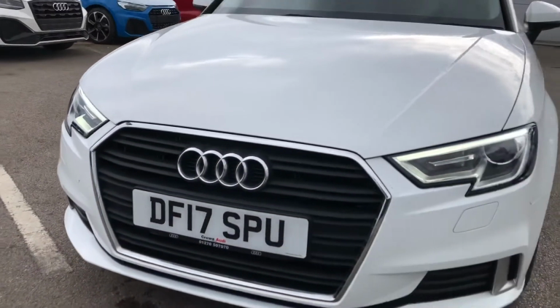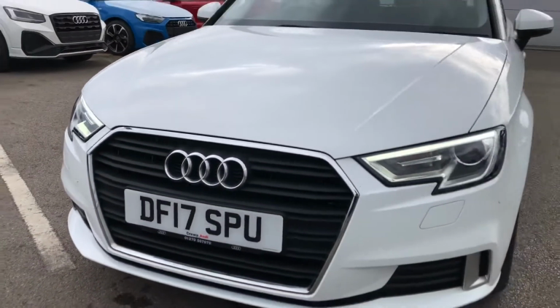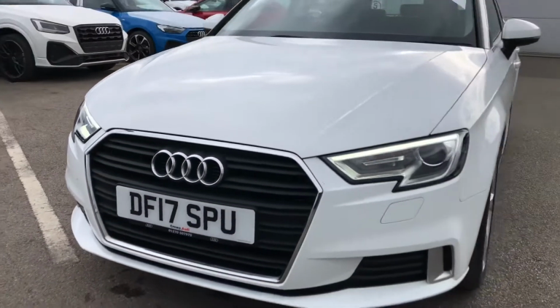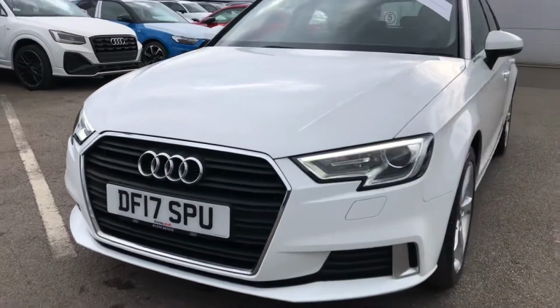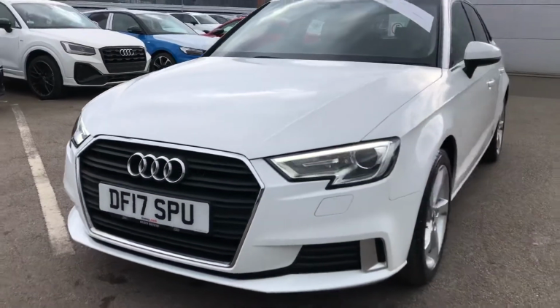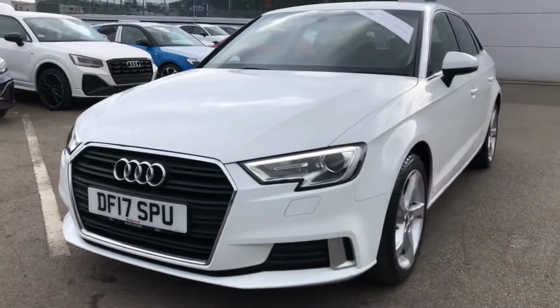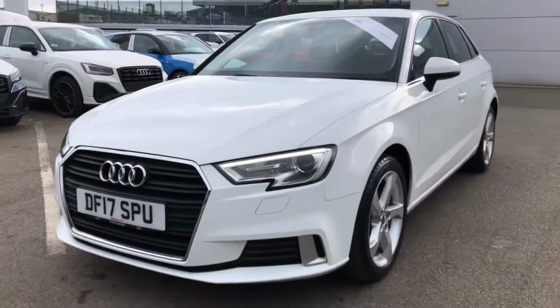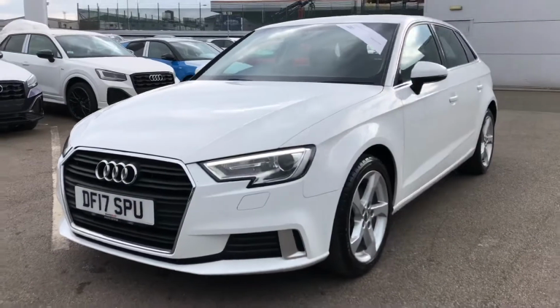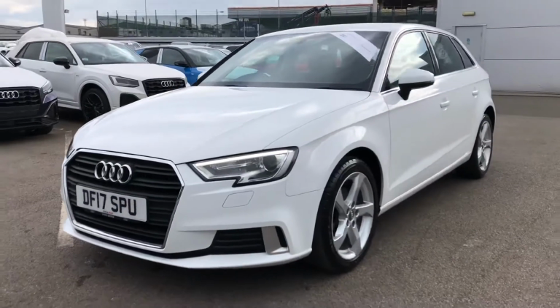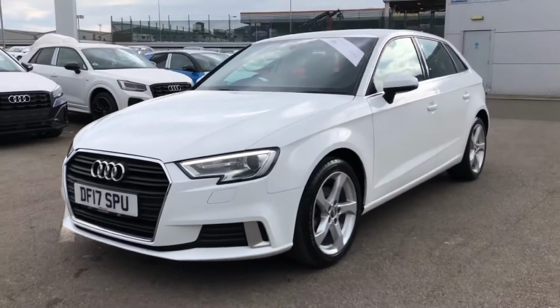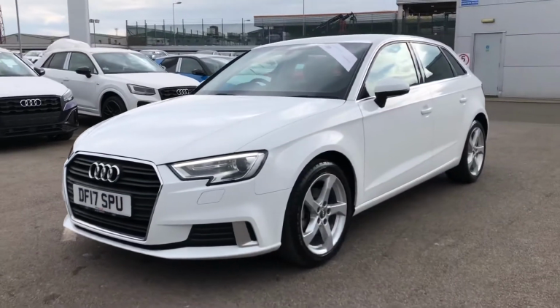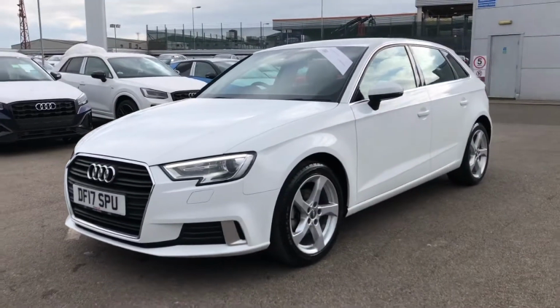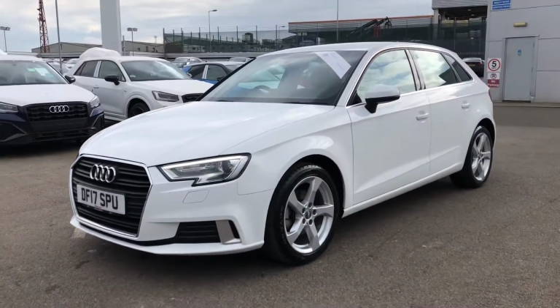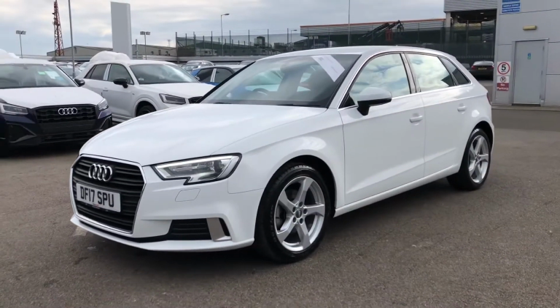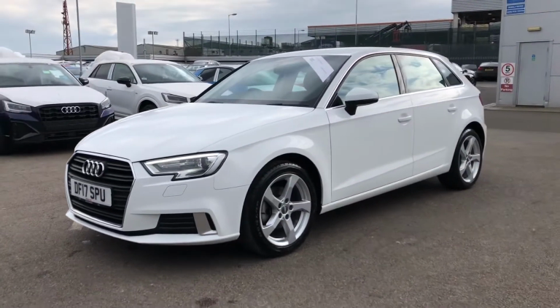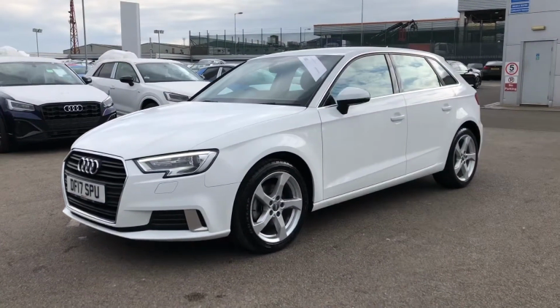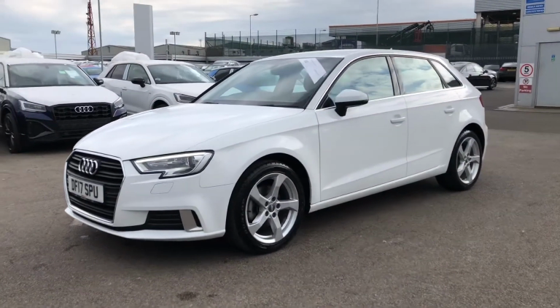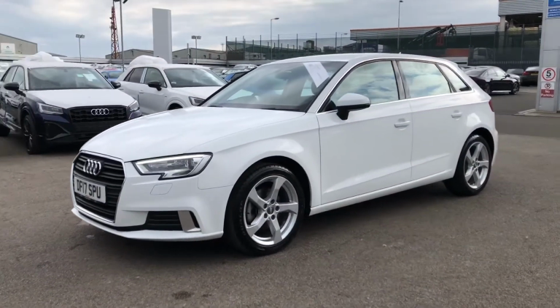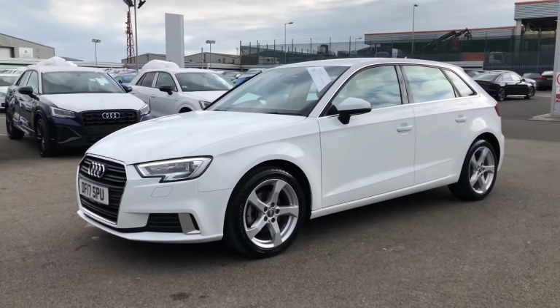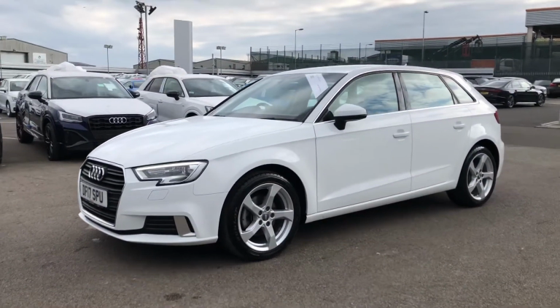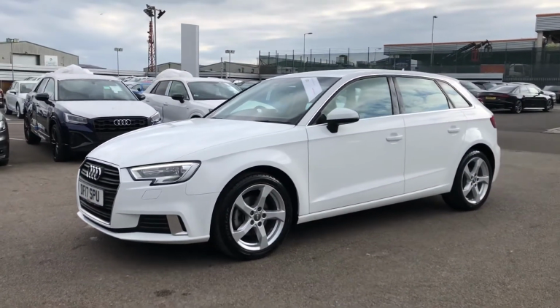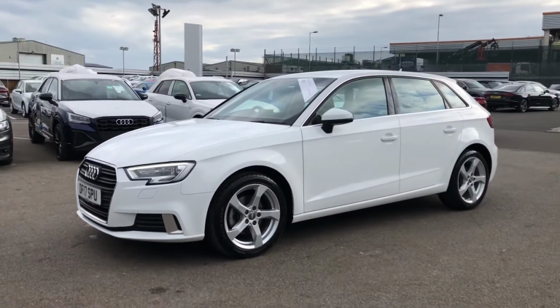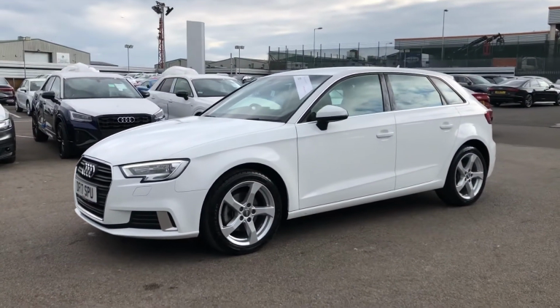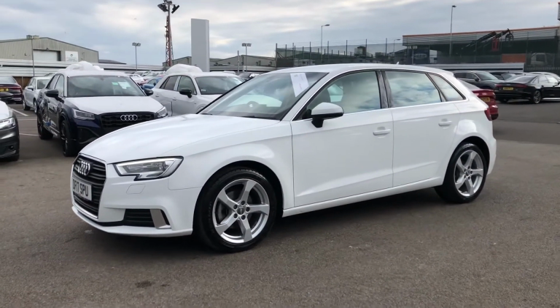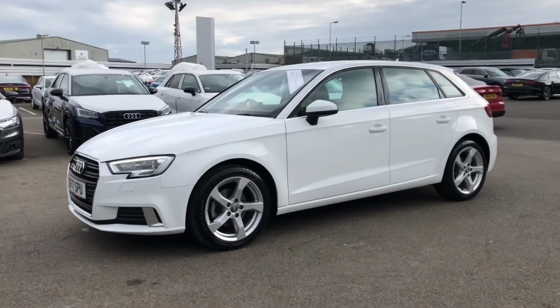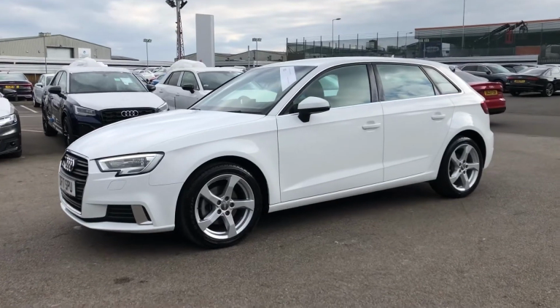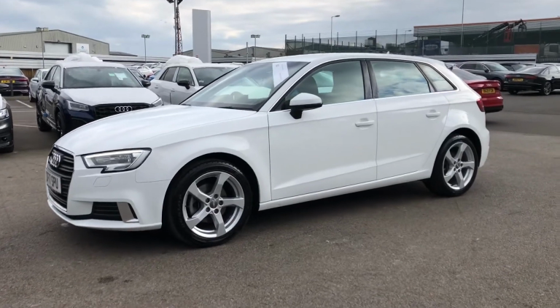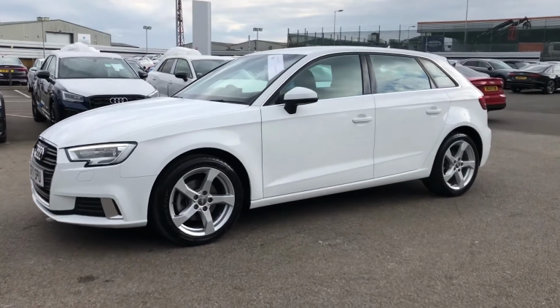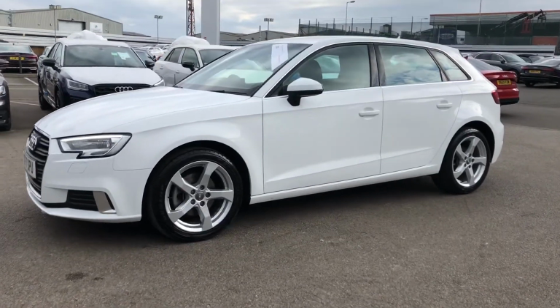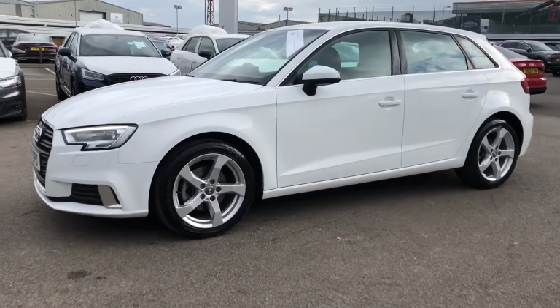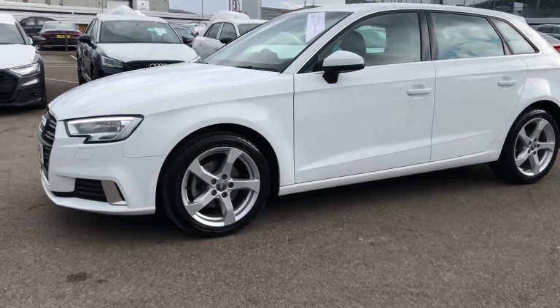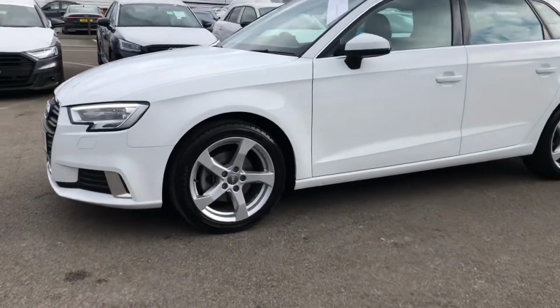As you can see, it does look gorgeous in this IBIS white with a nice matching silver trim around the front. It's got a really sporty, stylish look to it.